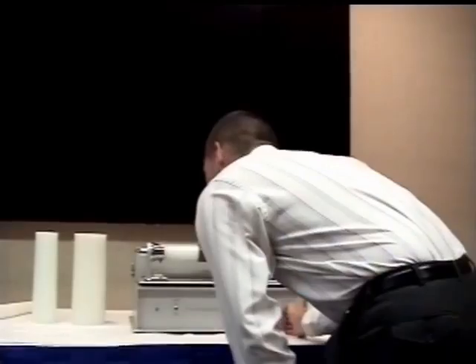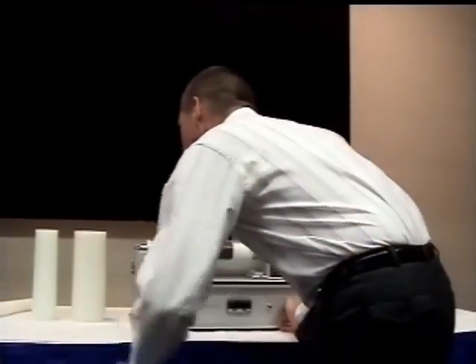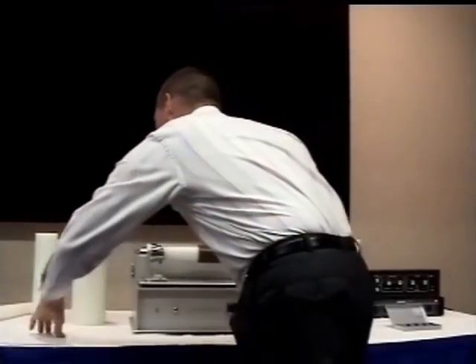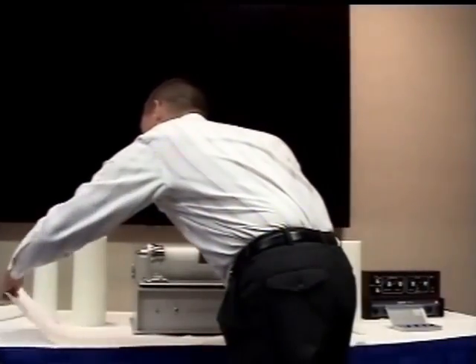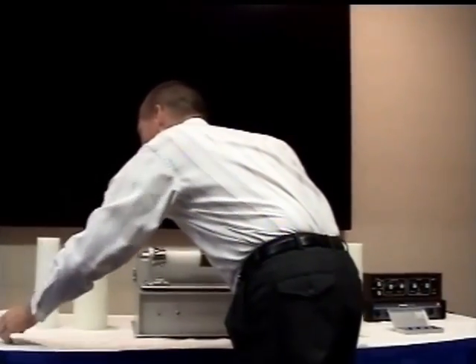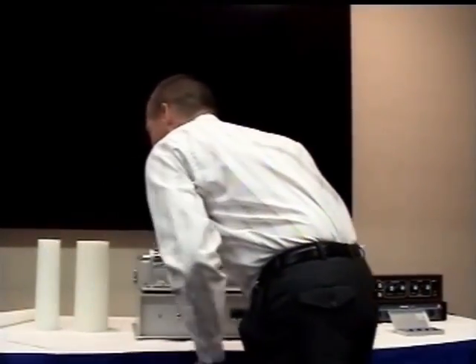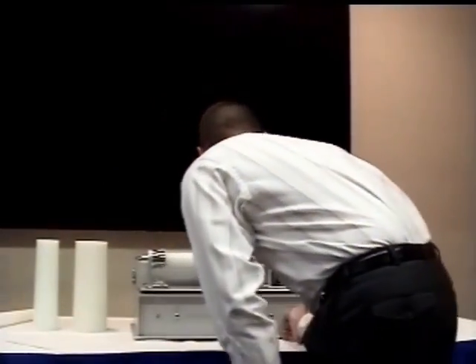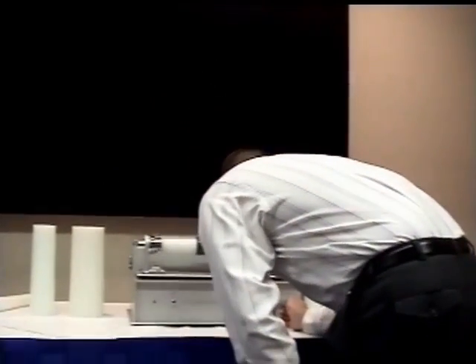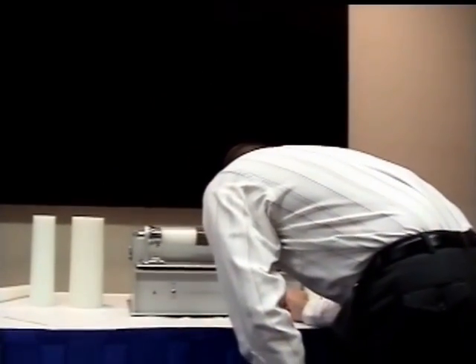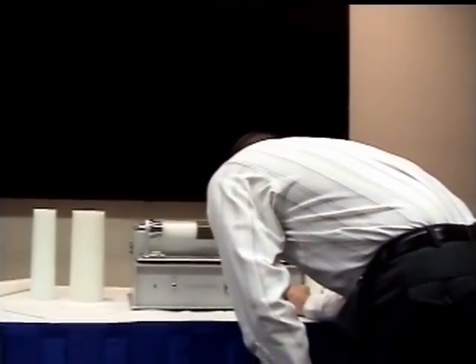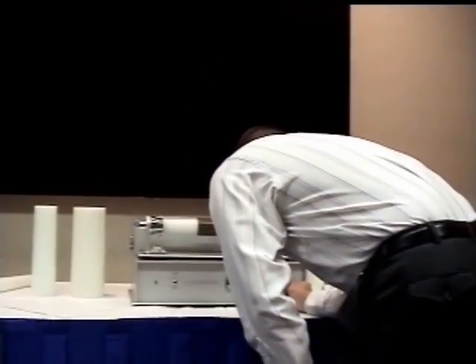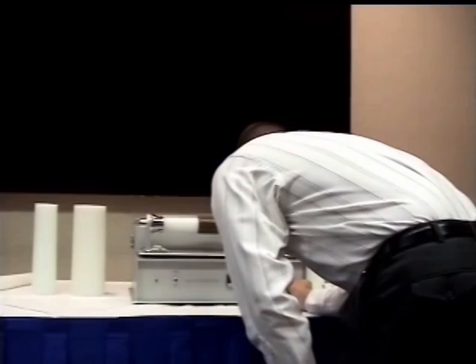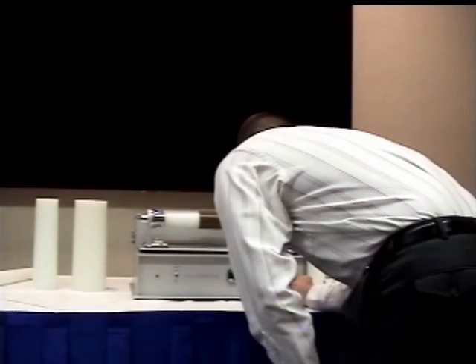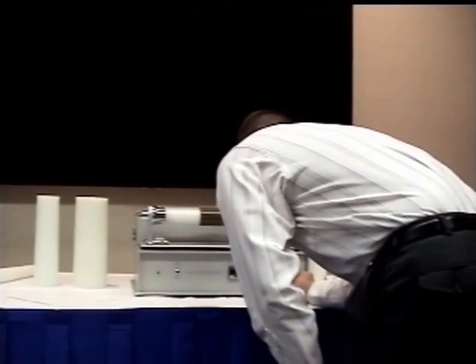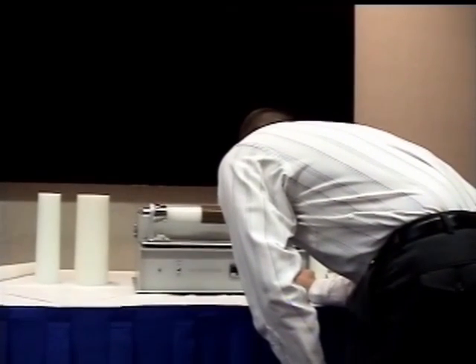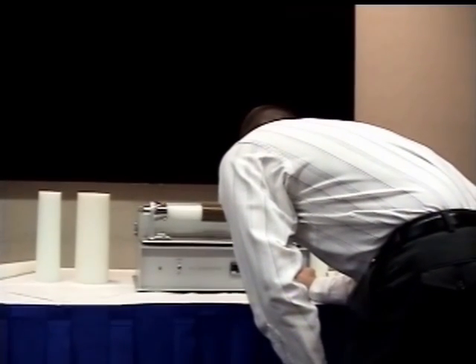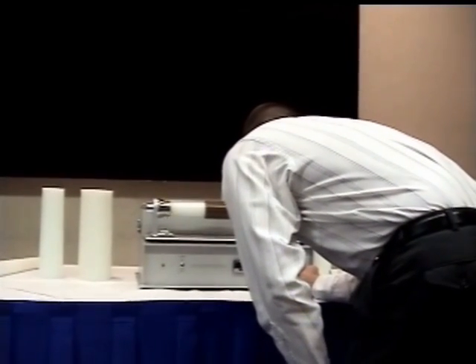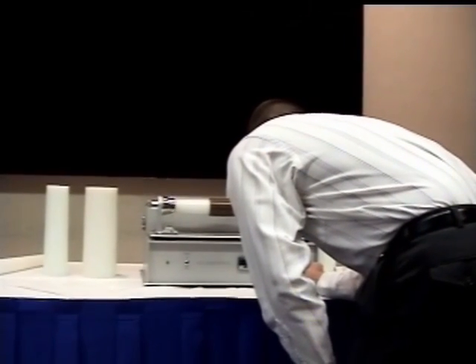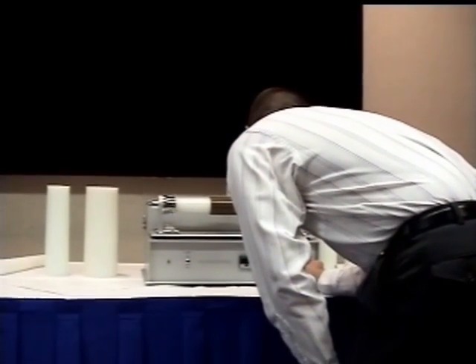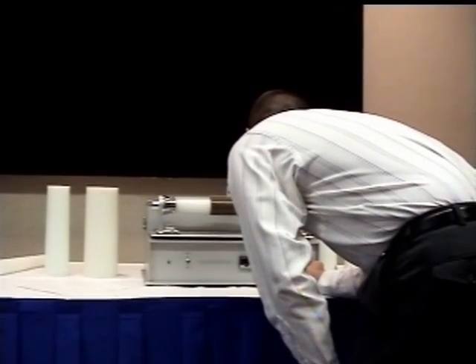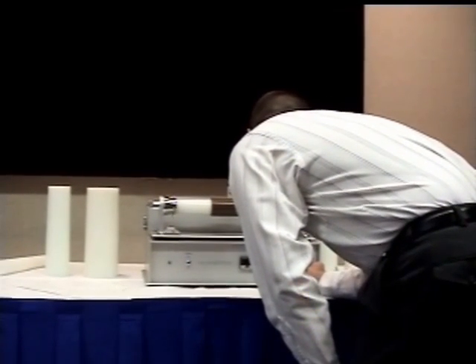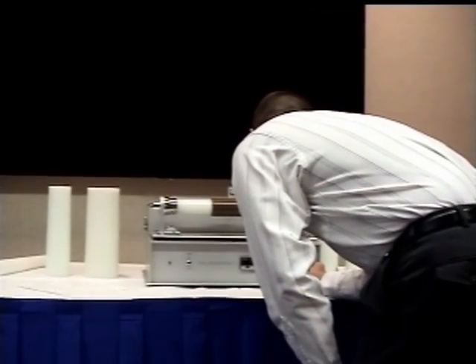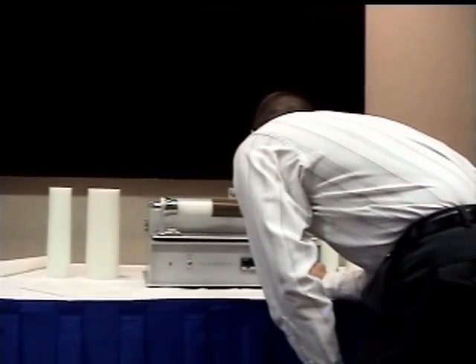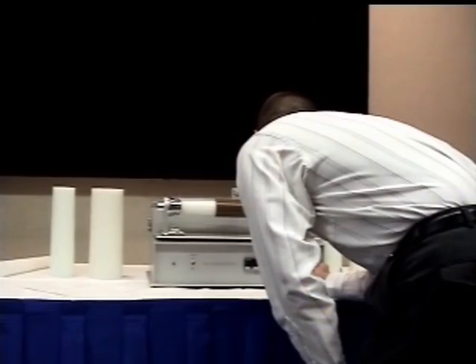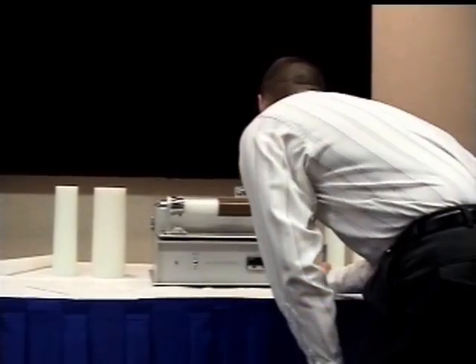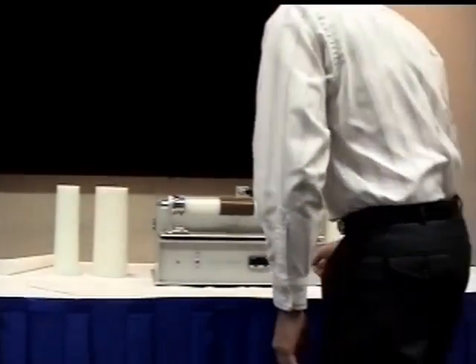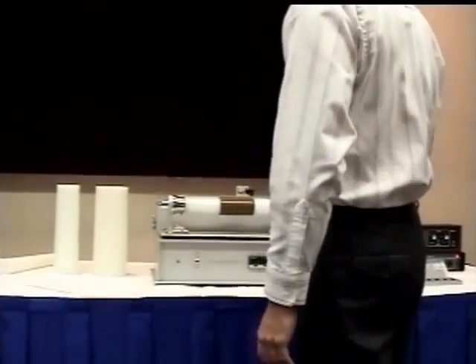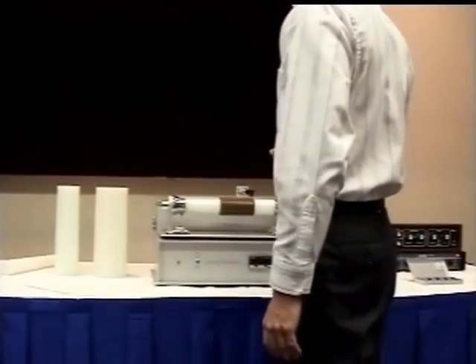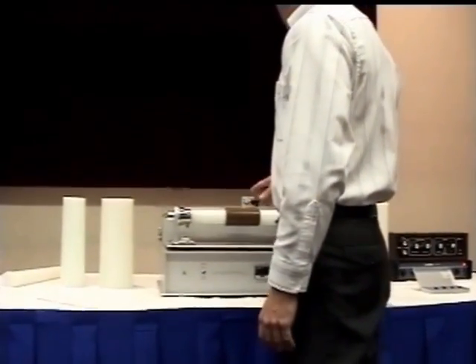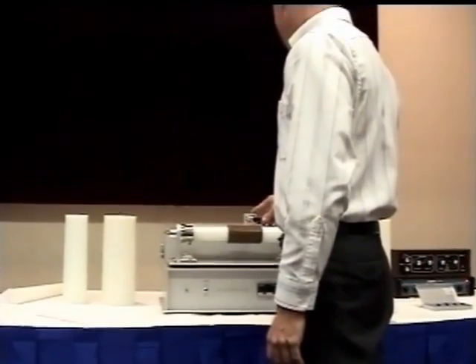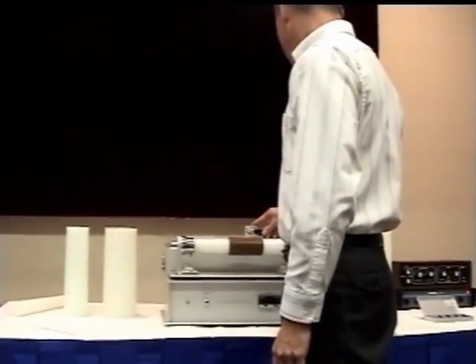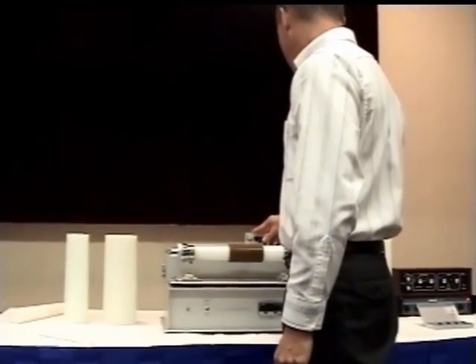This particular cylinder plays at 120 RPM, so we'll move that down. Is that a typical speed? It's a typical speed for early cylinders. Most cylinders you encounter will be 160 RPM, which are later cylinders.